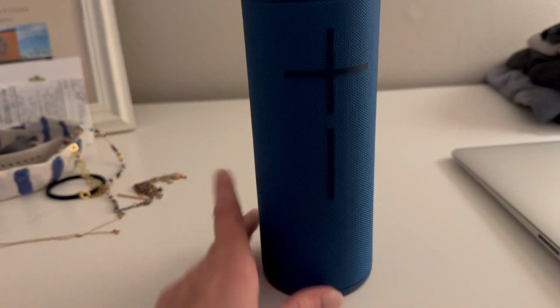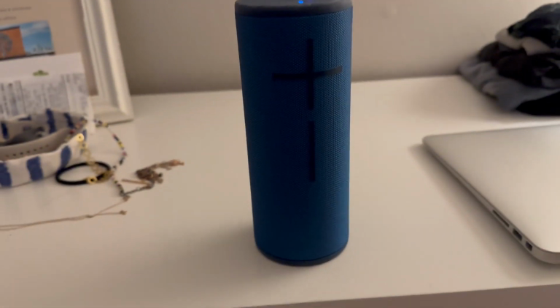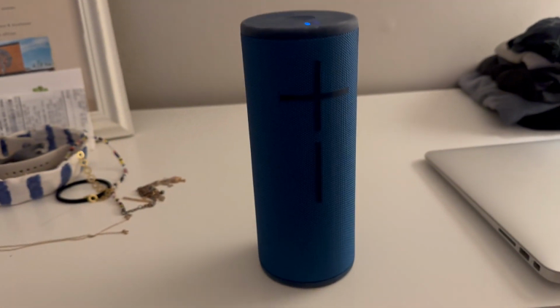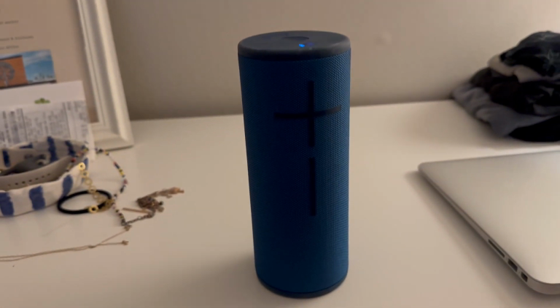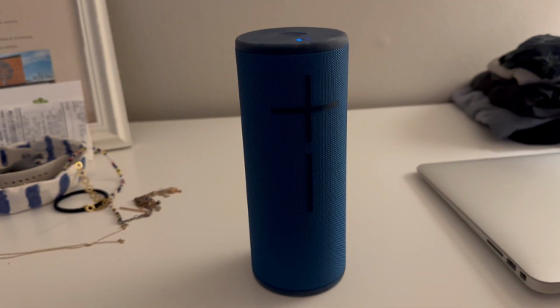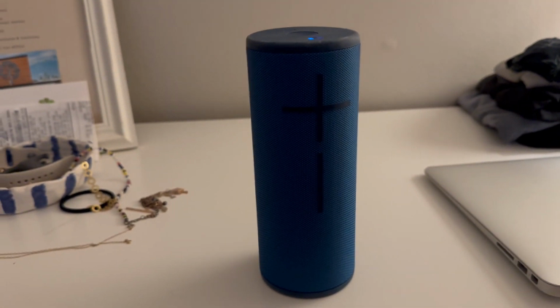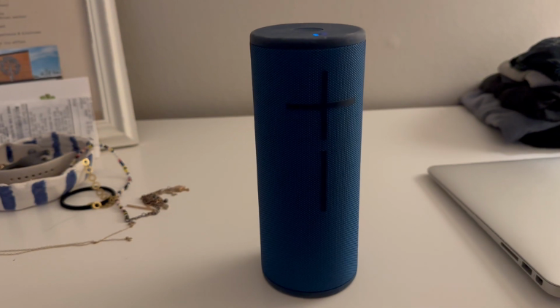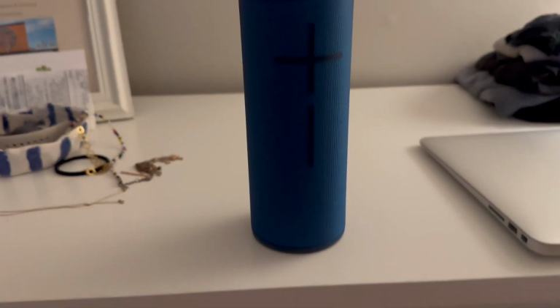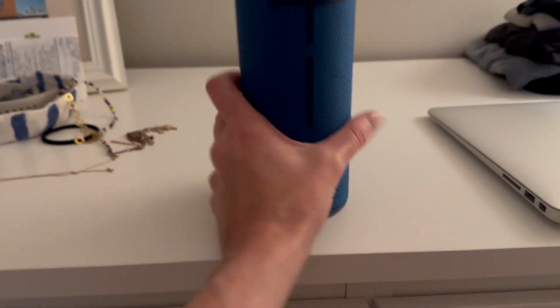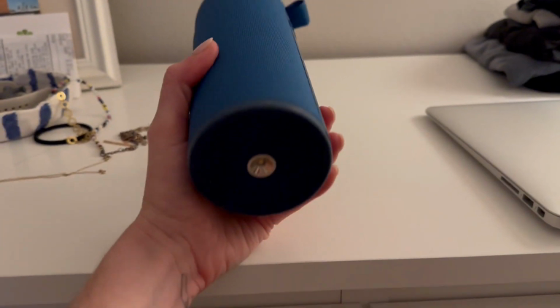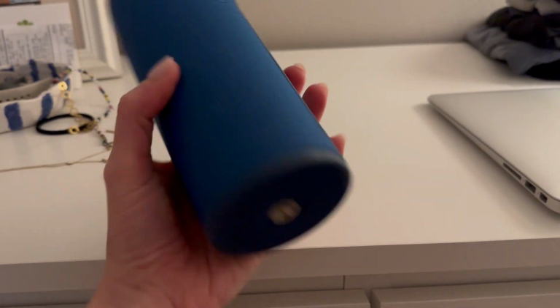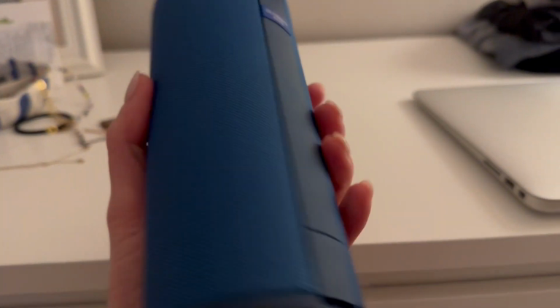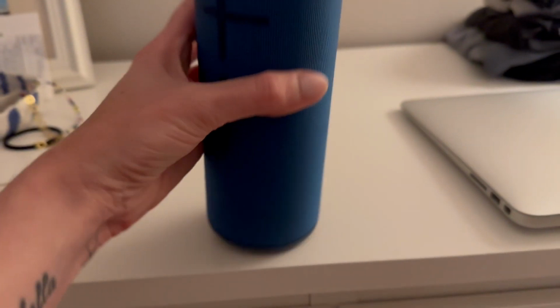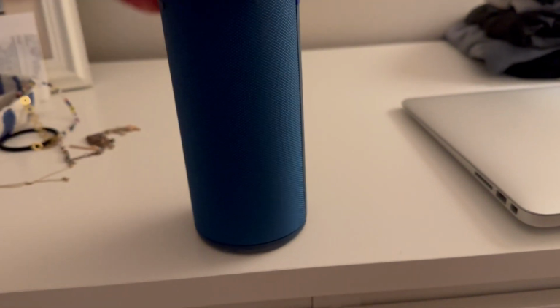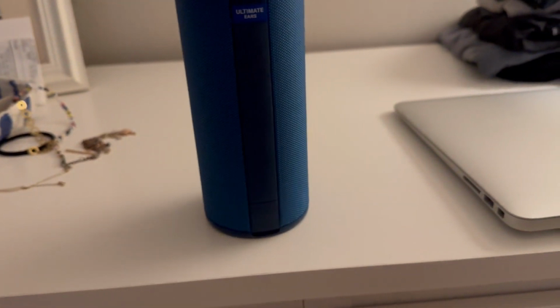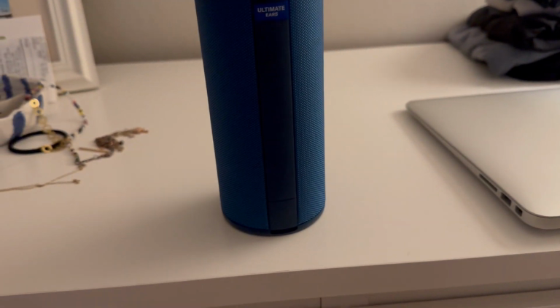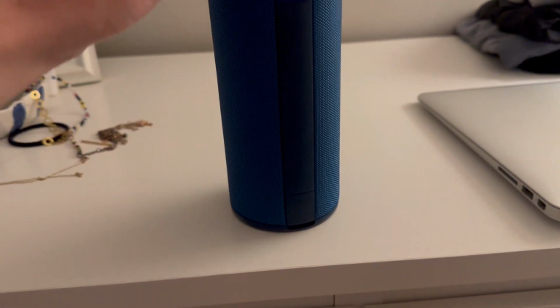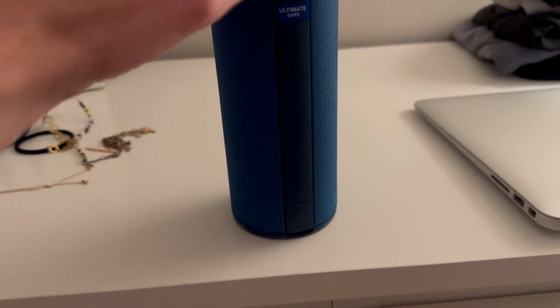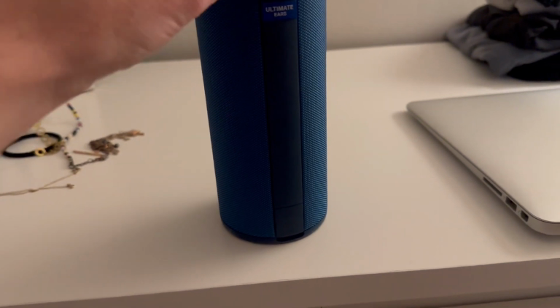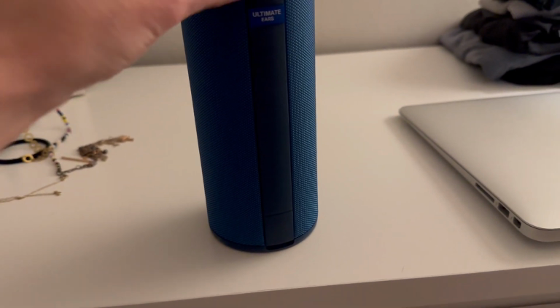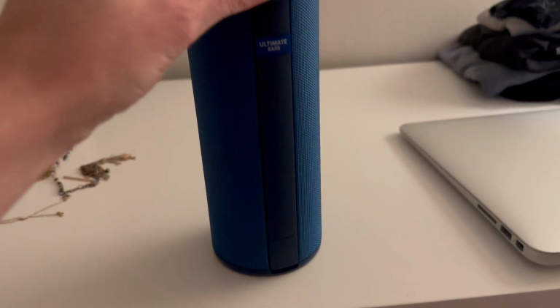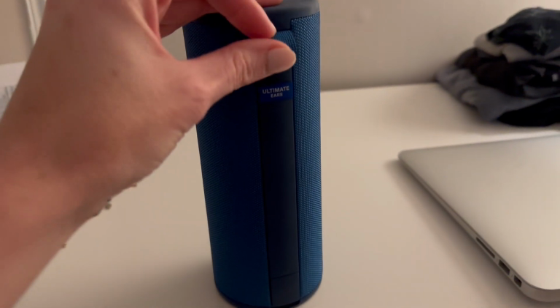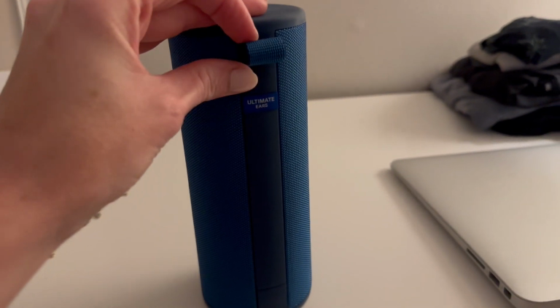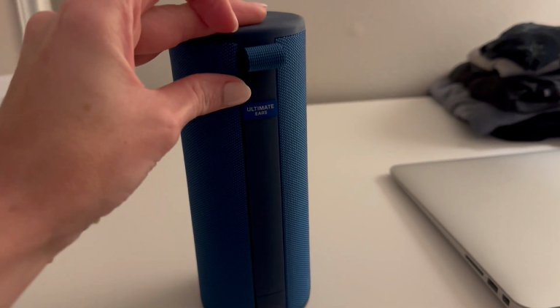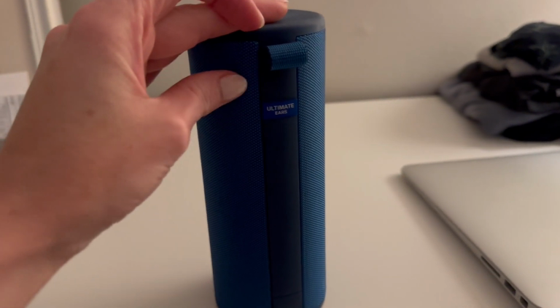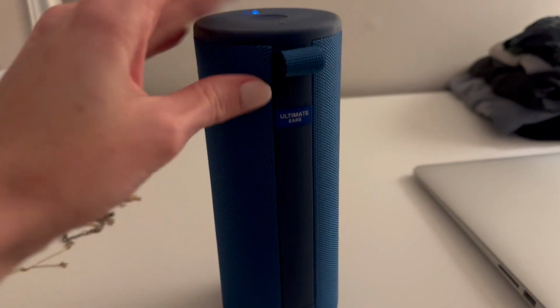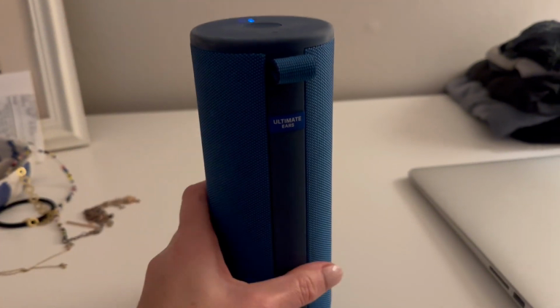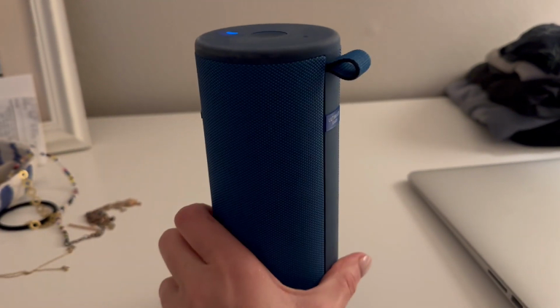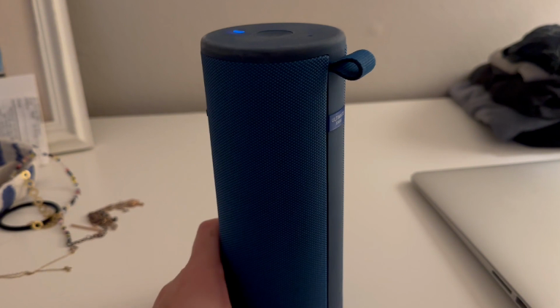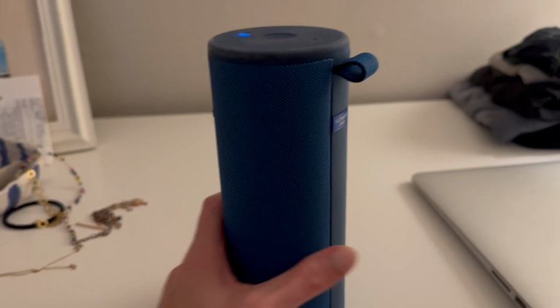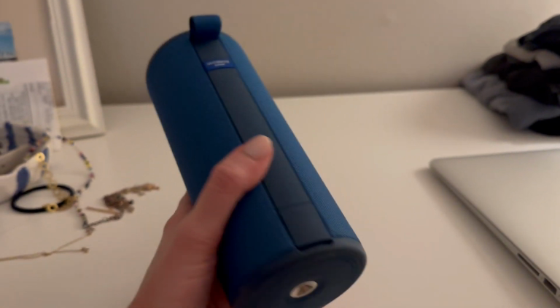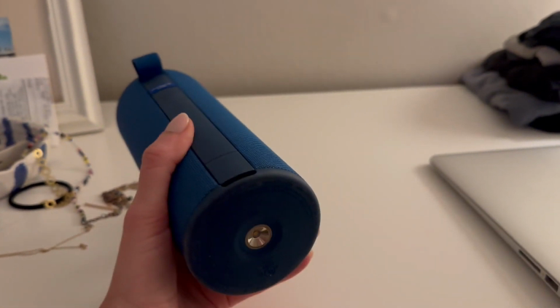Really great quality sound, really loud. Super portable, easy, and lightweight. It has a little strap here if you need to connect this to something — you know, carabiner it onto something.